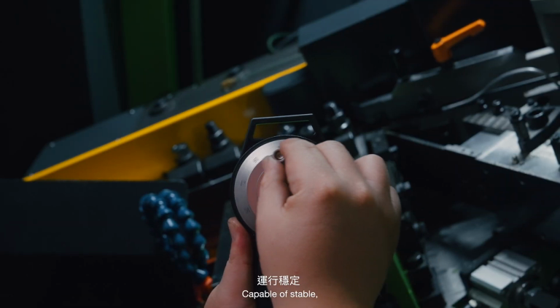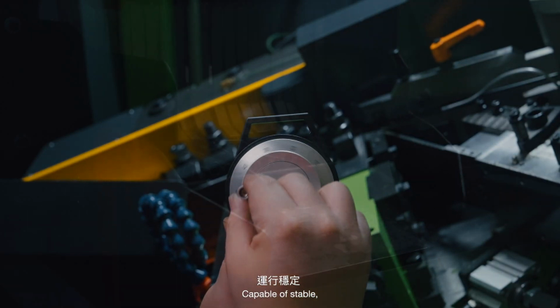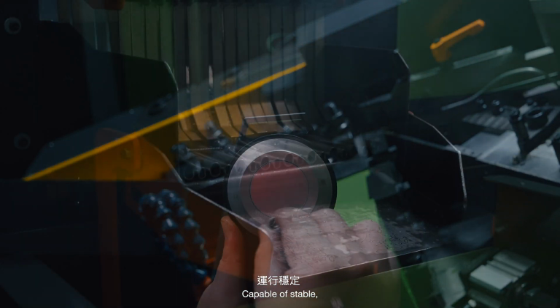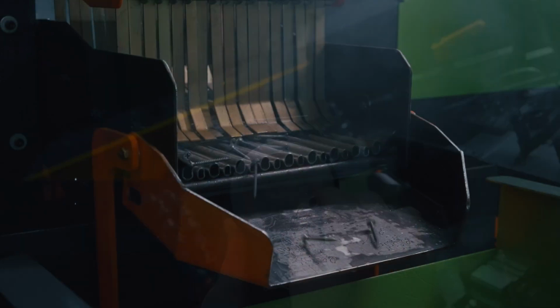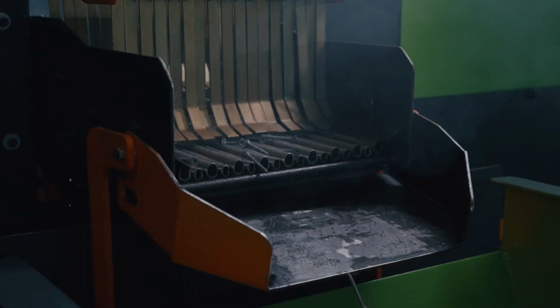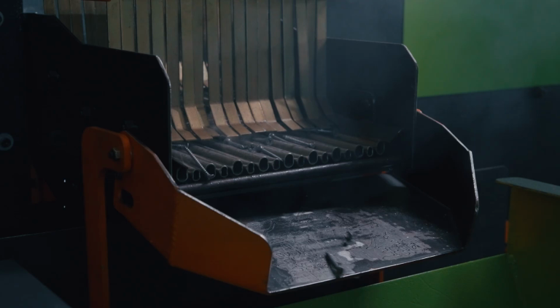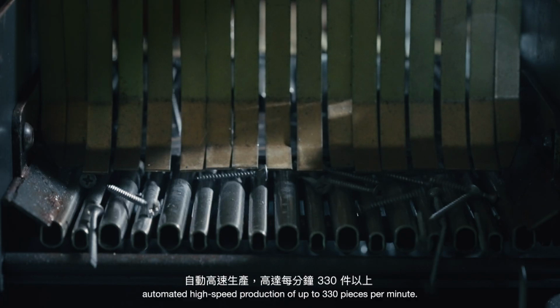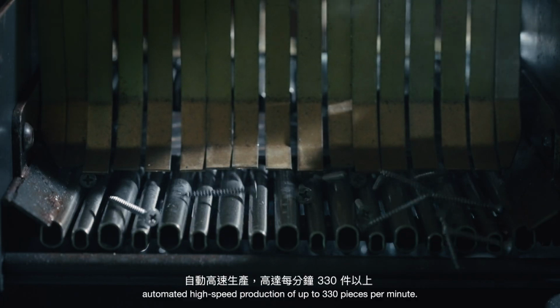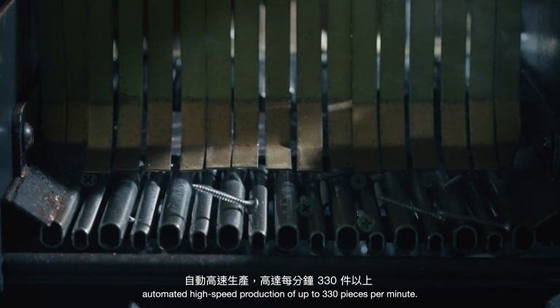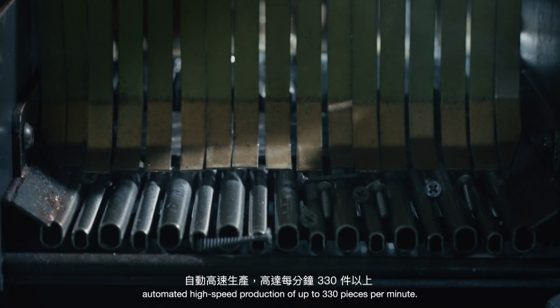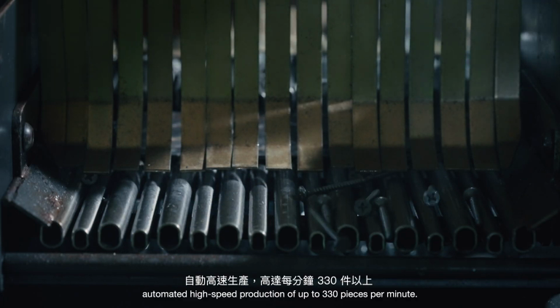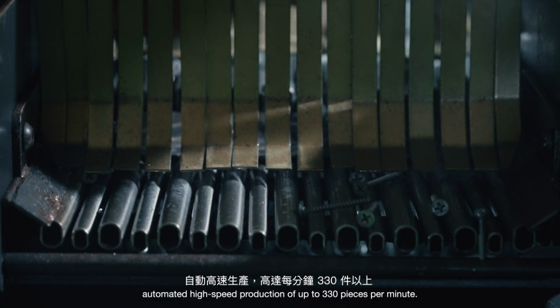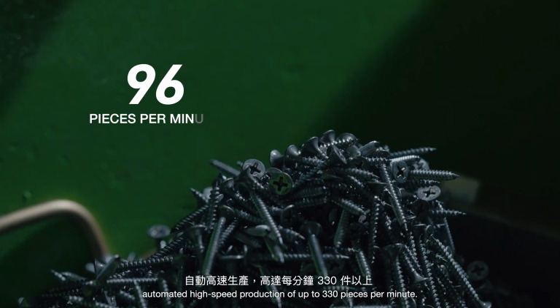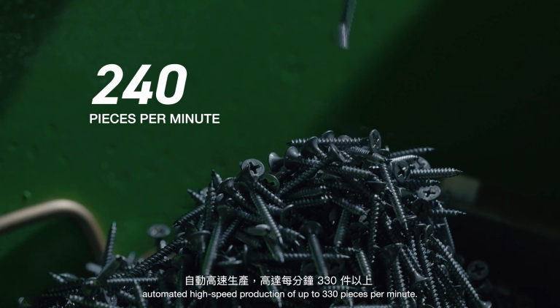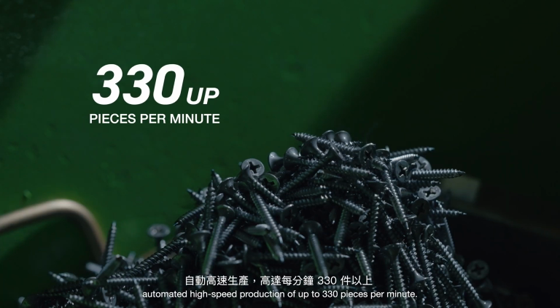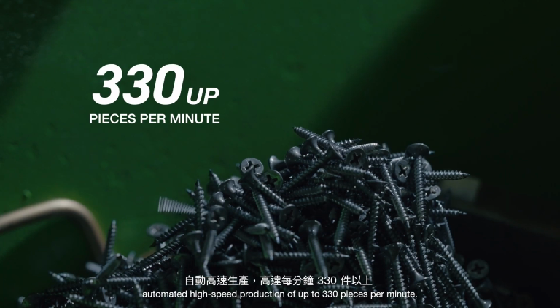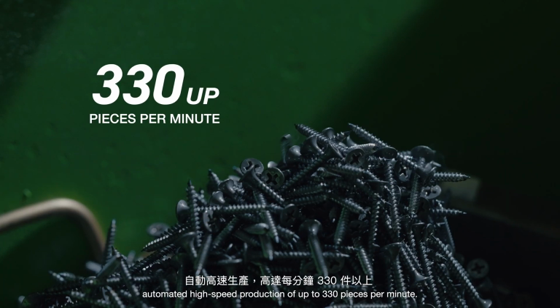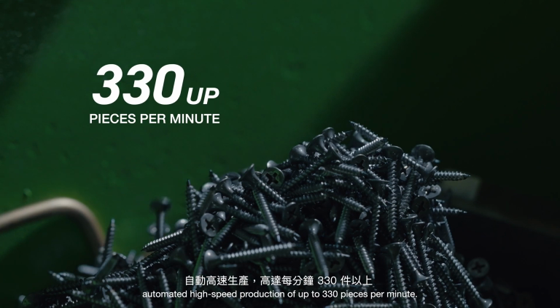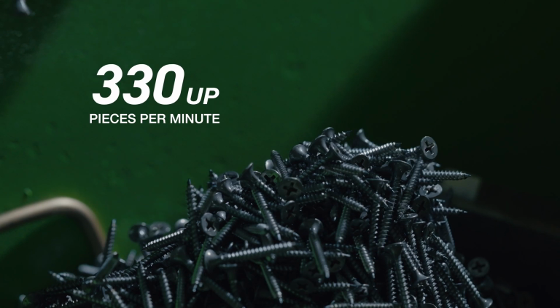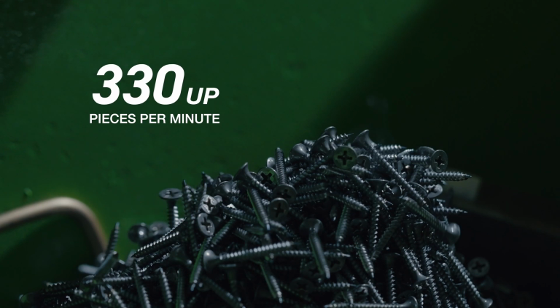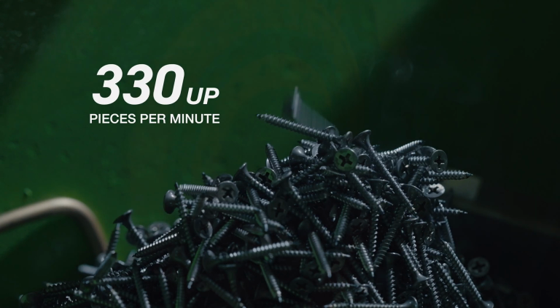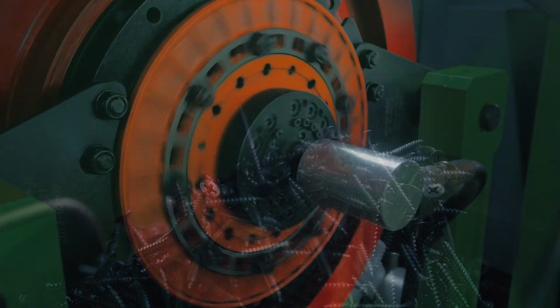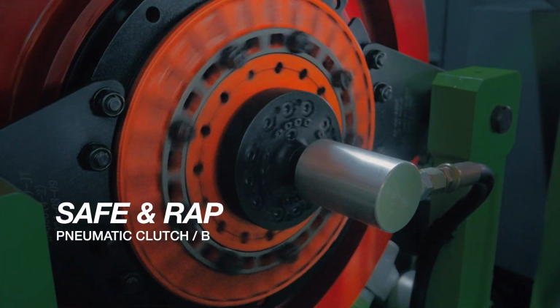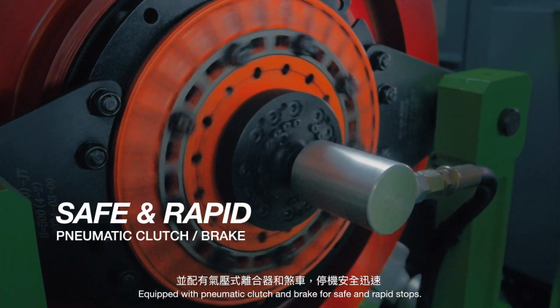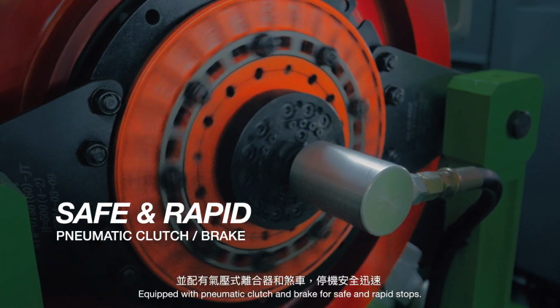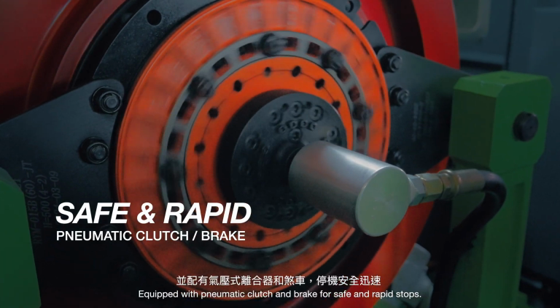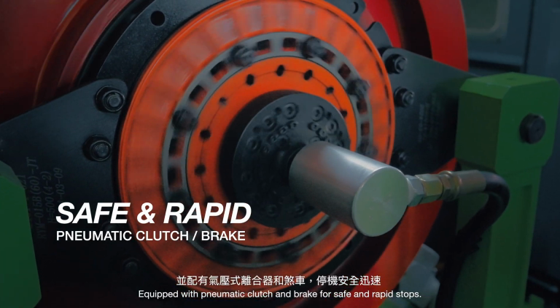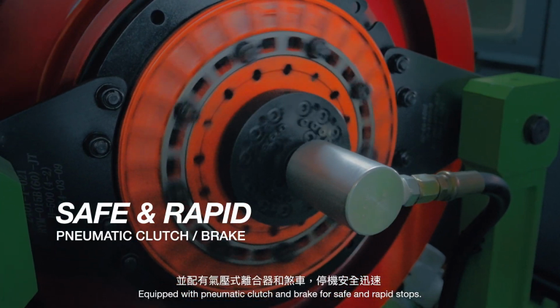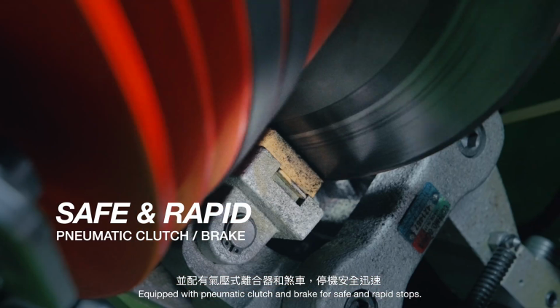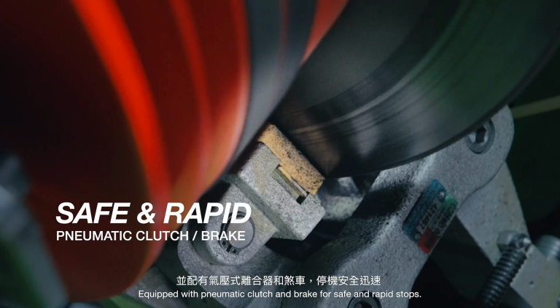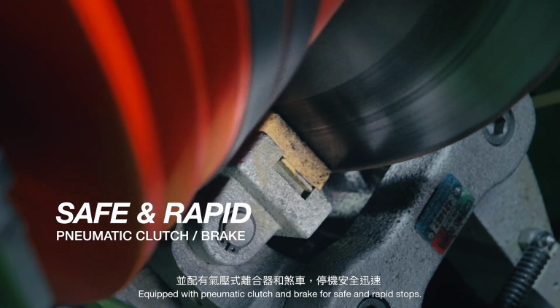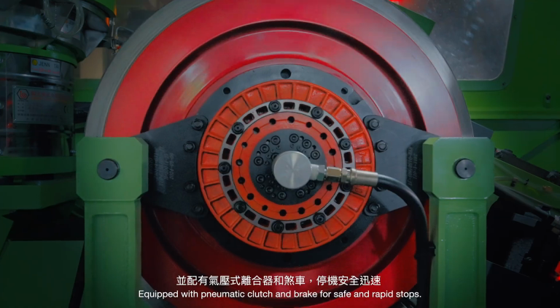Capable of stable, automated high-speed production of up to 330 pieces per minute. Equipped with pneumatic clutch and brake for safe and rapid stops.